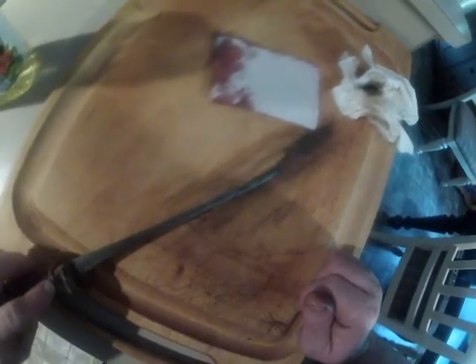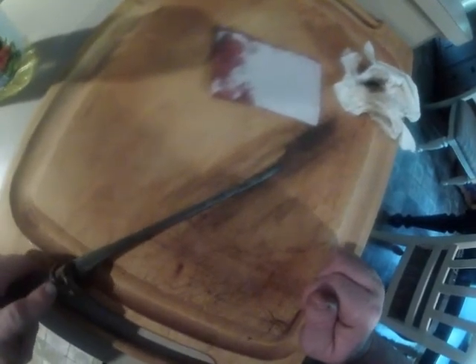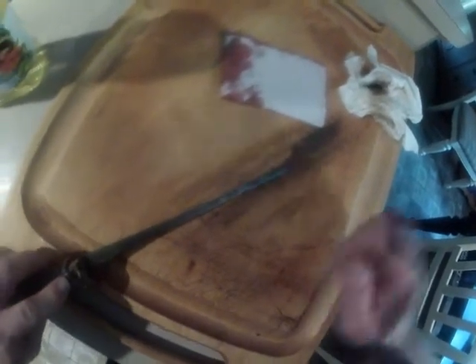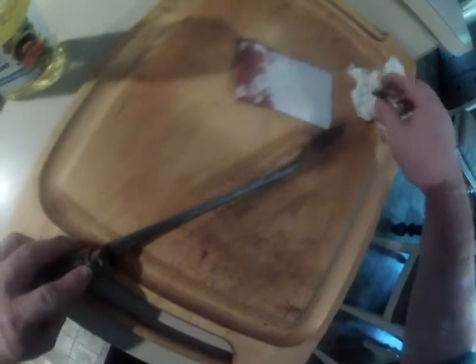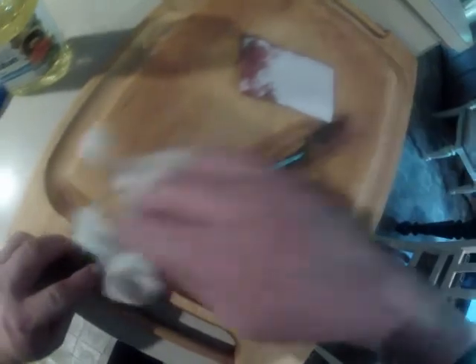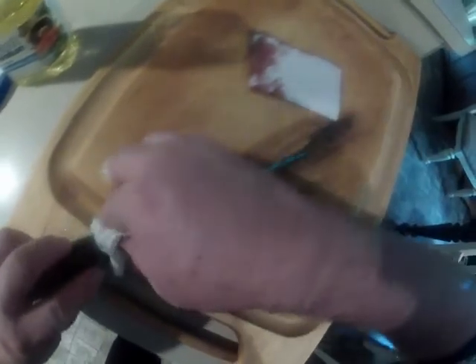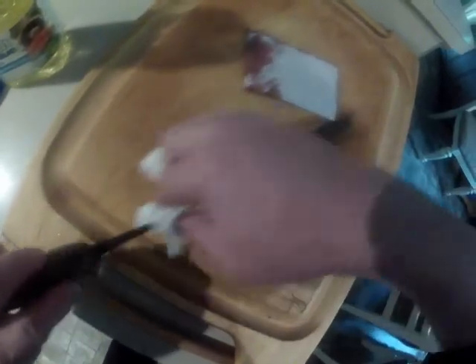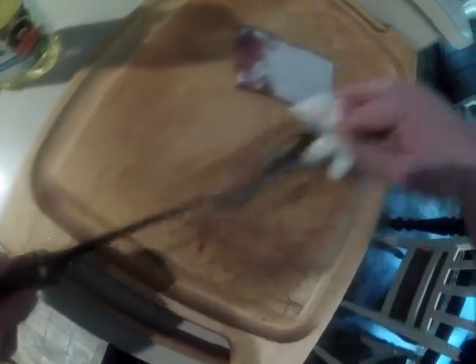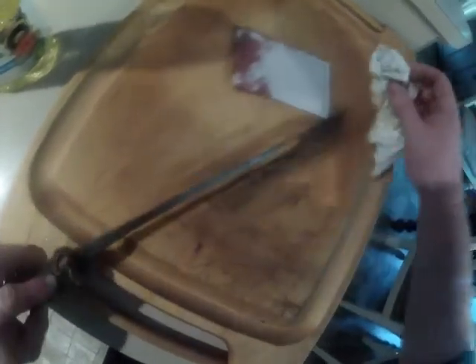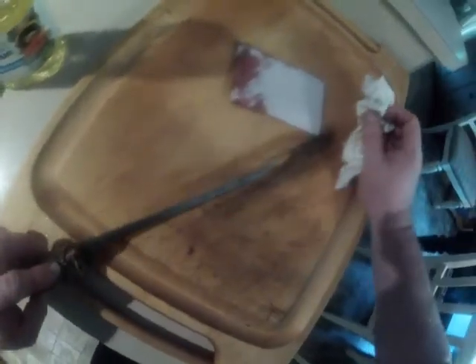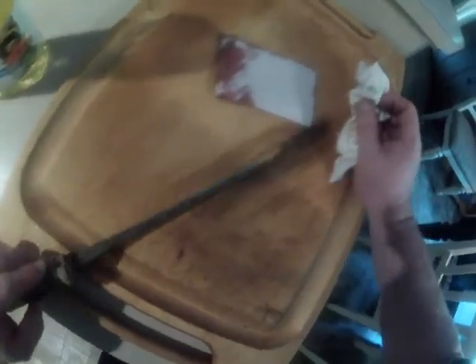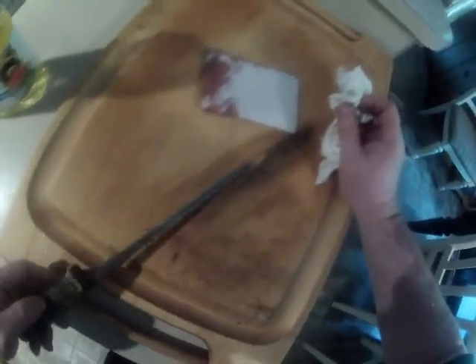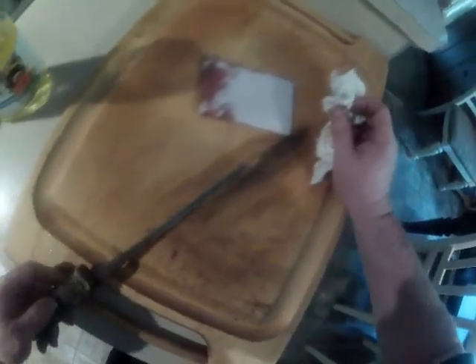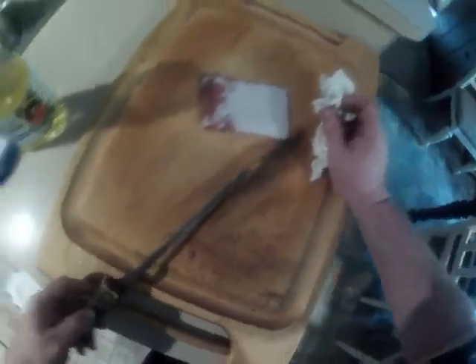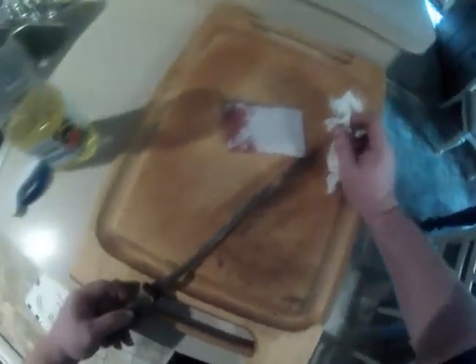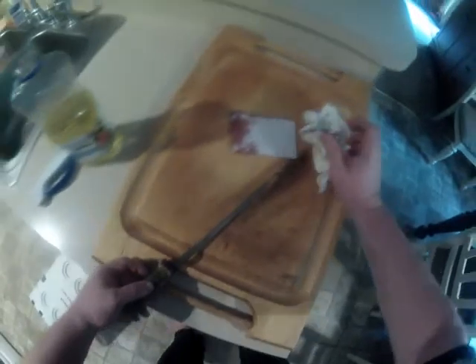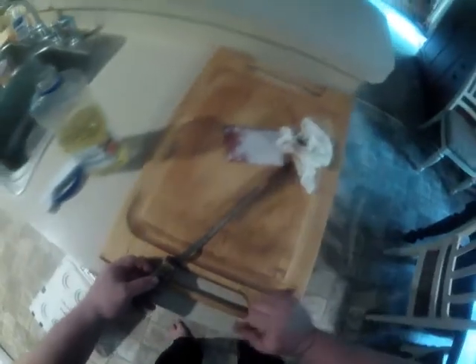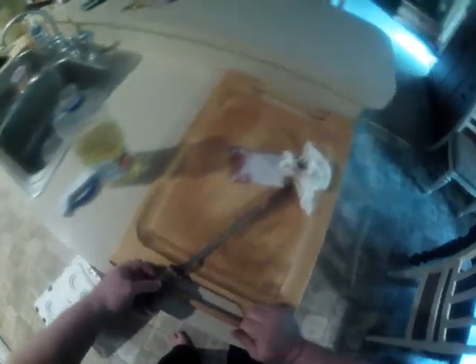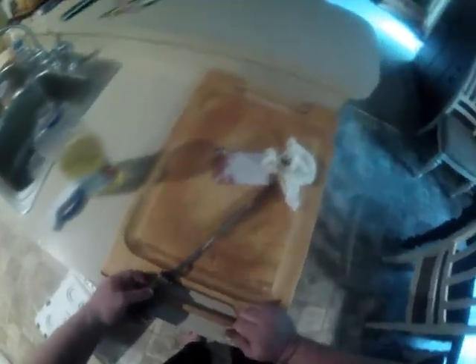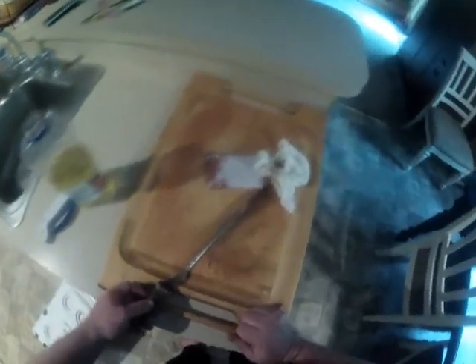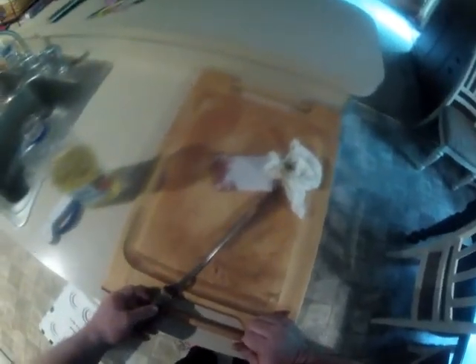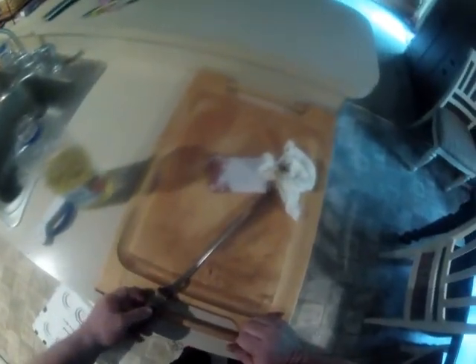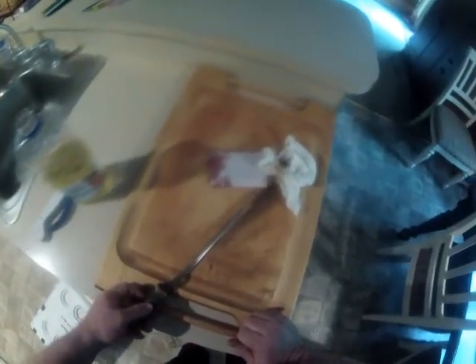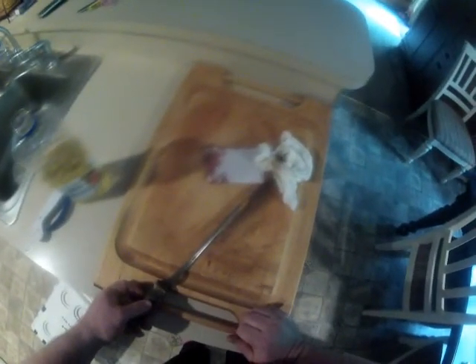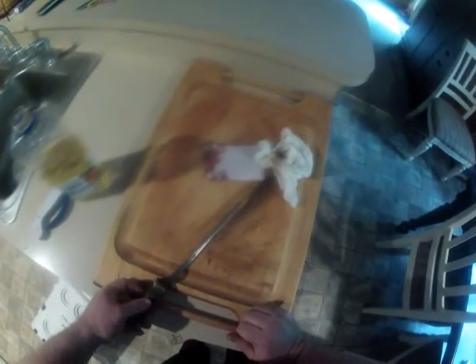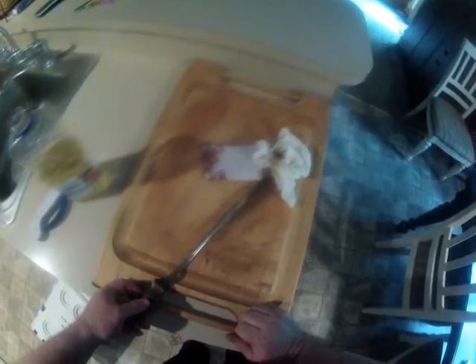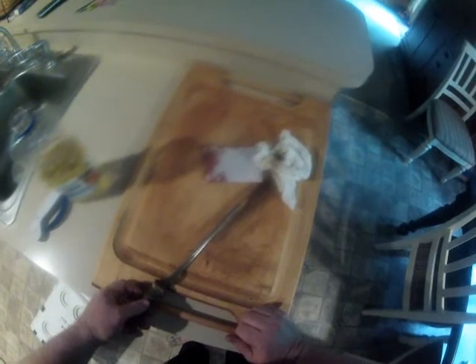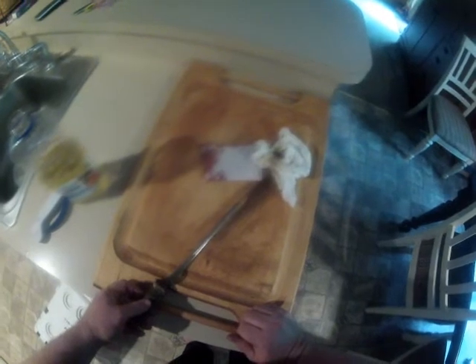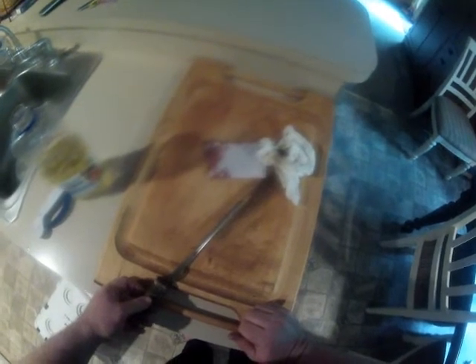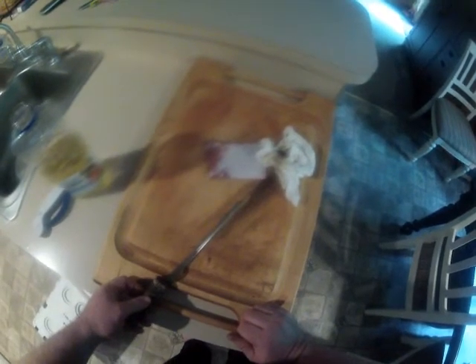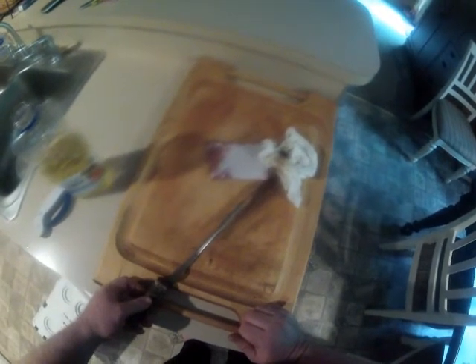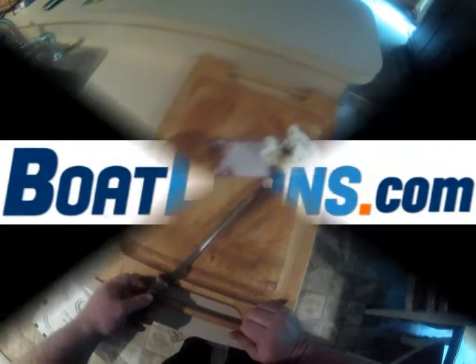We'll just clean this up a little bit more, then we'll set up our station, get that fluke up here, and do the double fluke fillet — show you the step by steps on that.